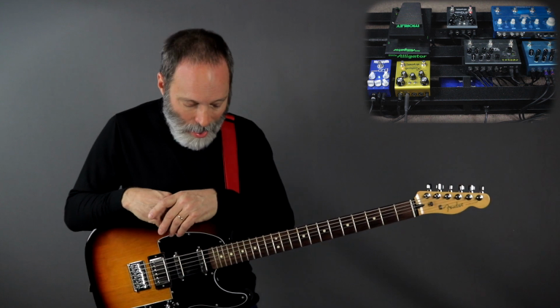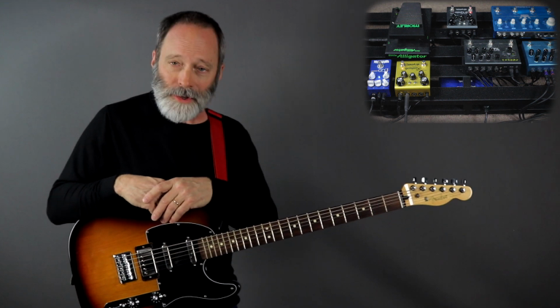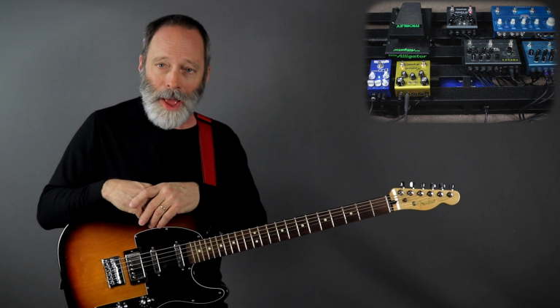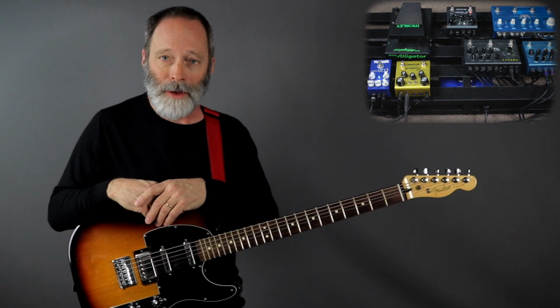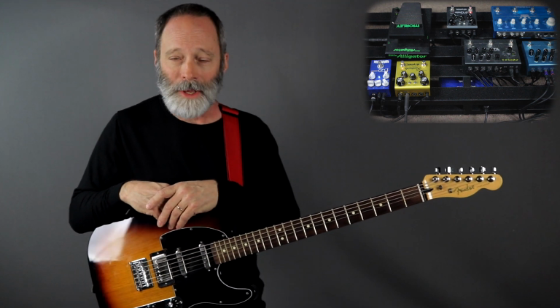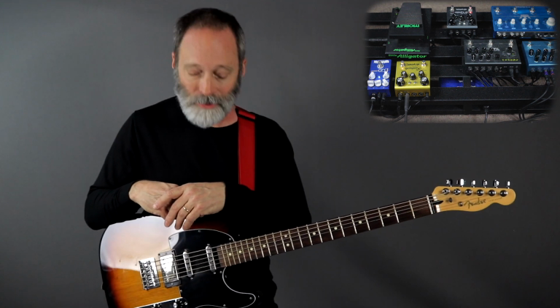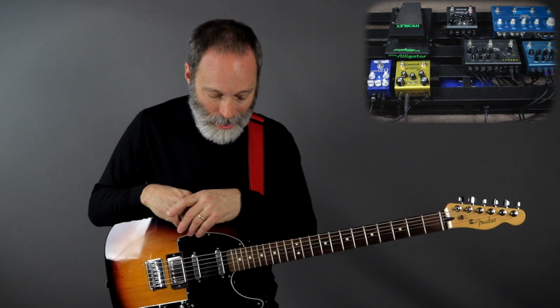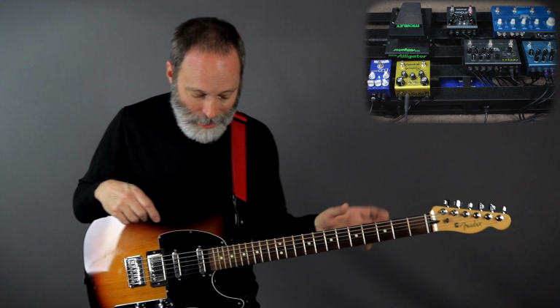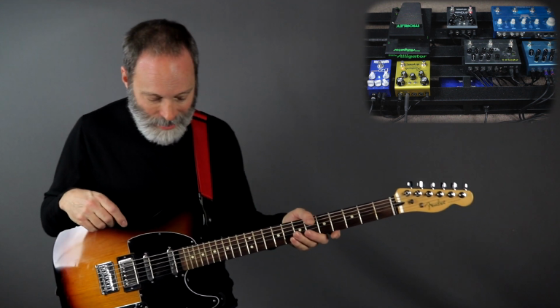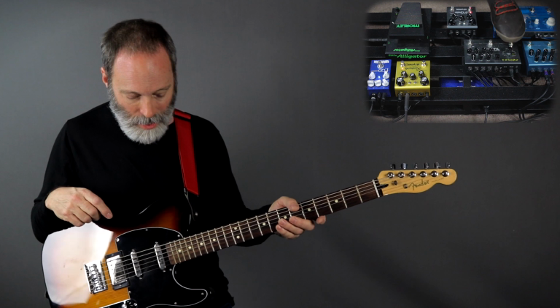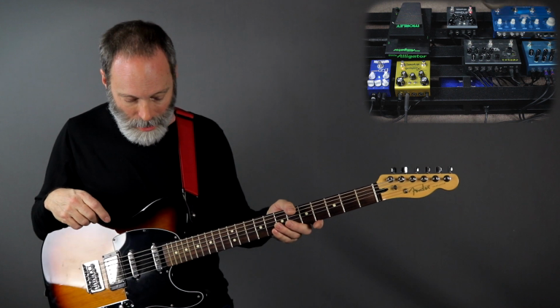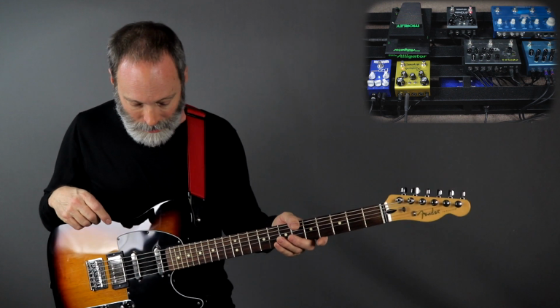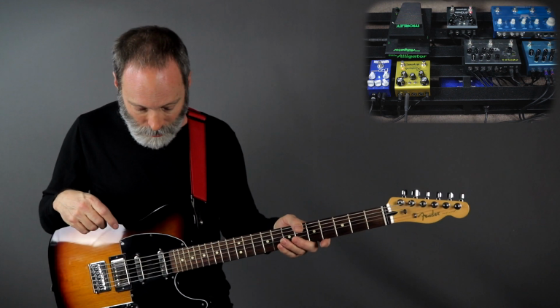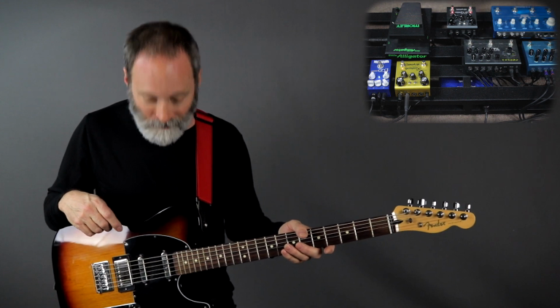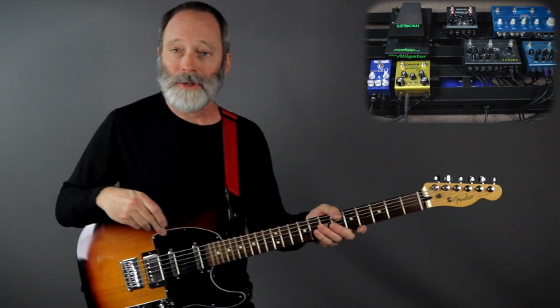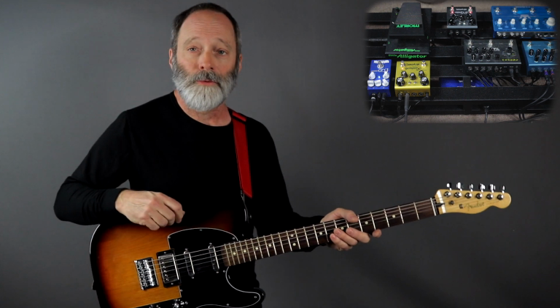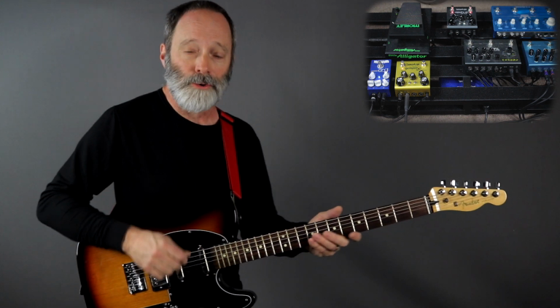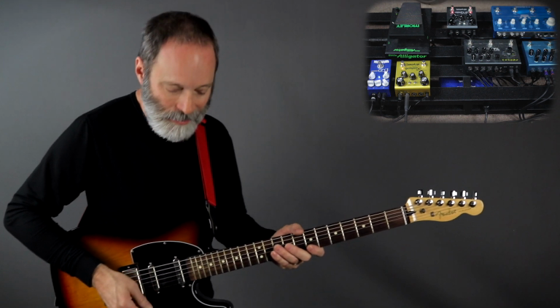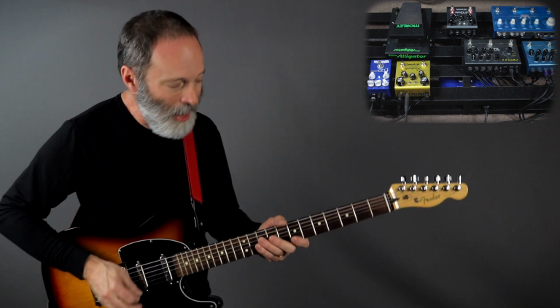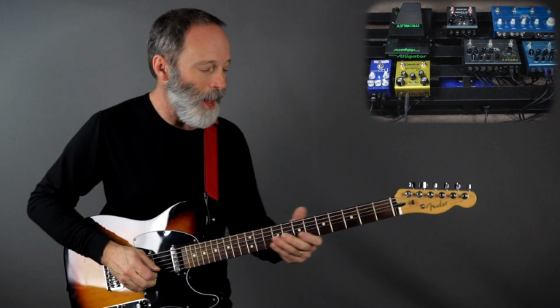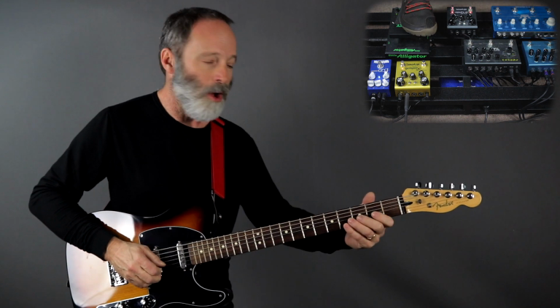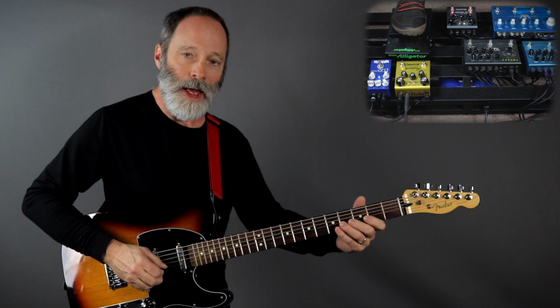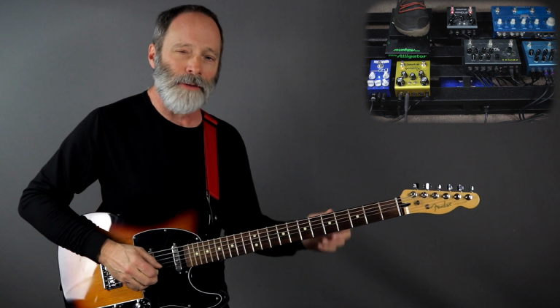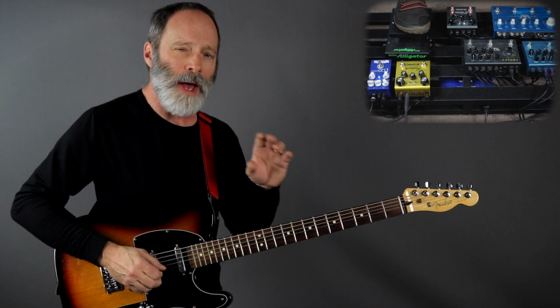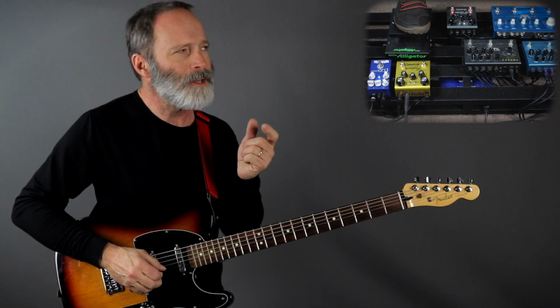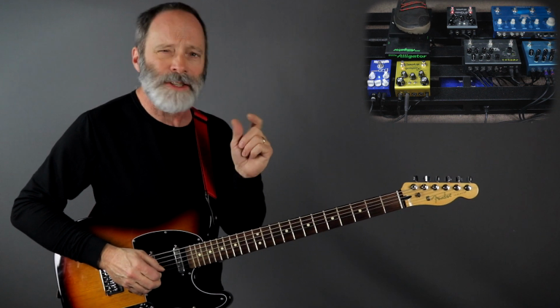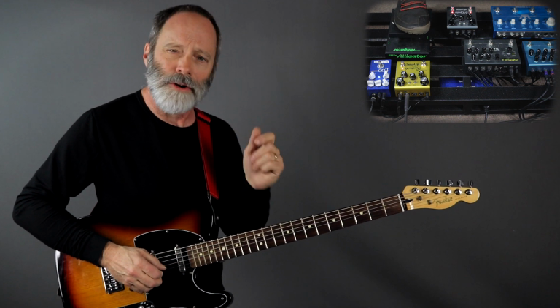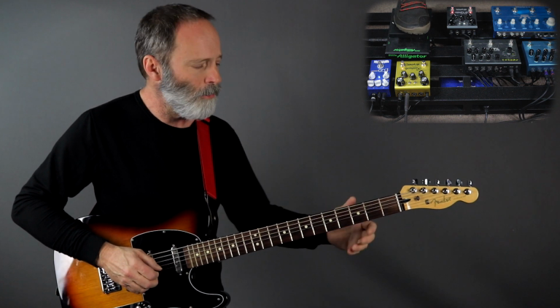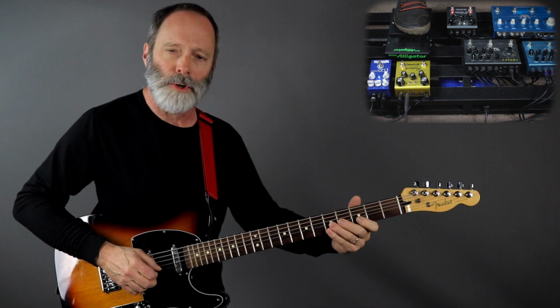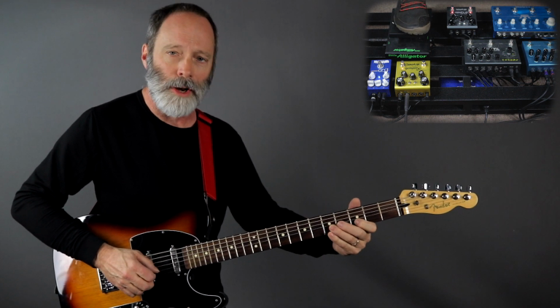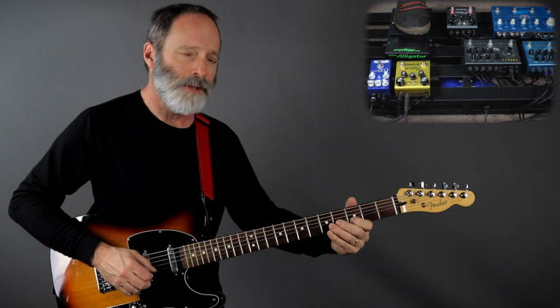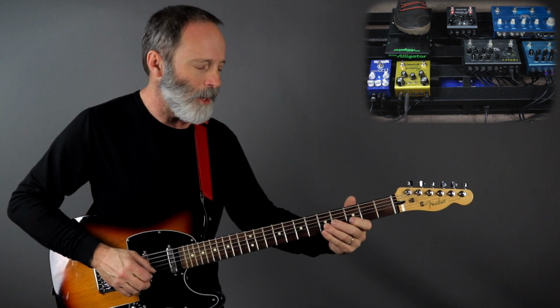I also have the Strymon El Capistan queued up for some Frippertronic-style sound on sound. I've got about a six-second loop going on. Here's what this sounds like.